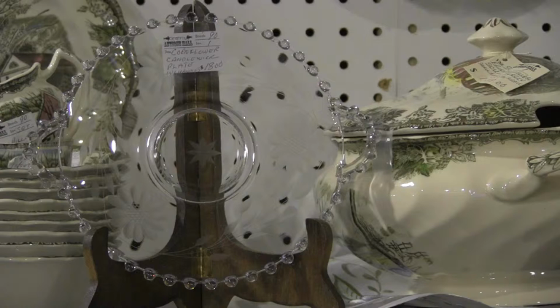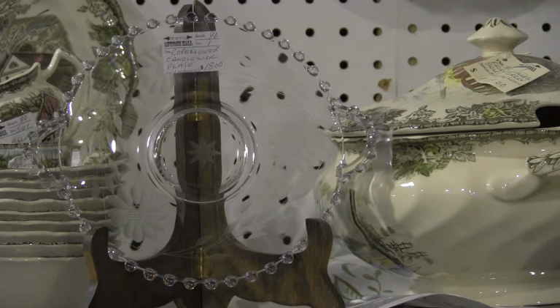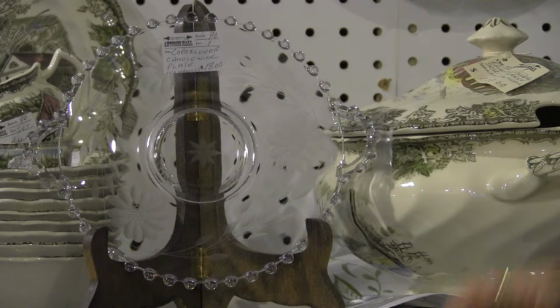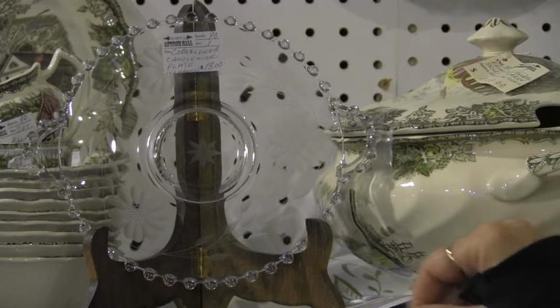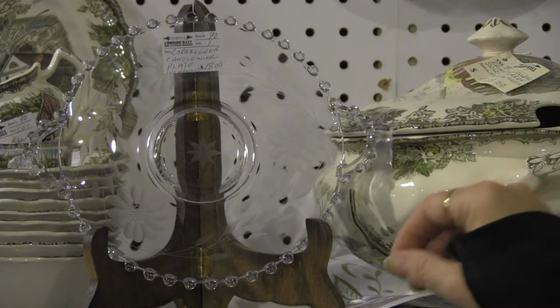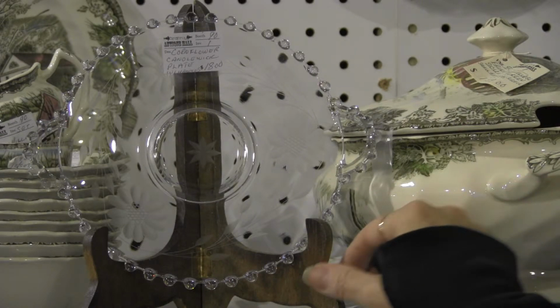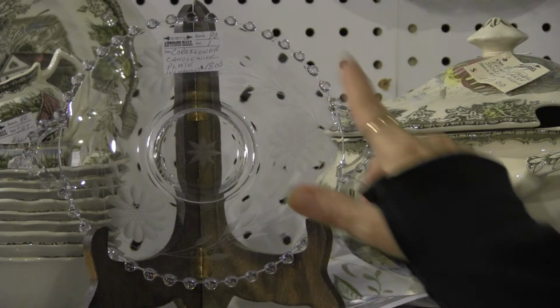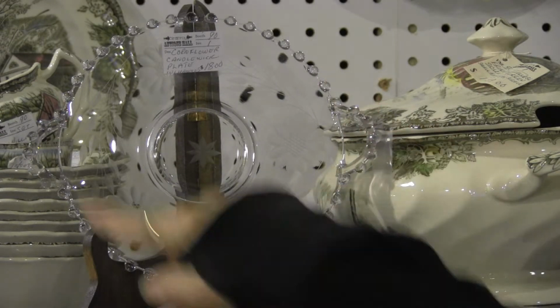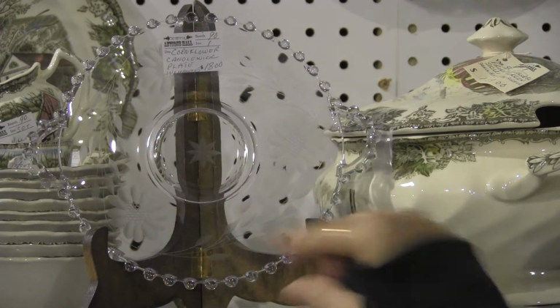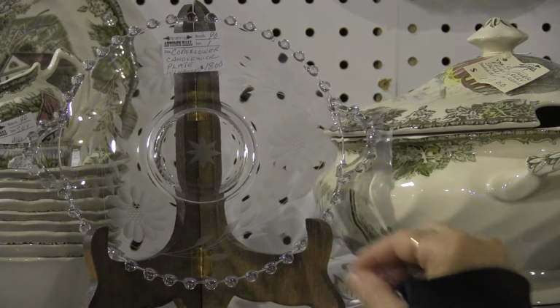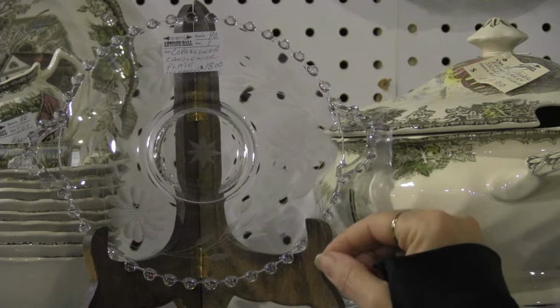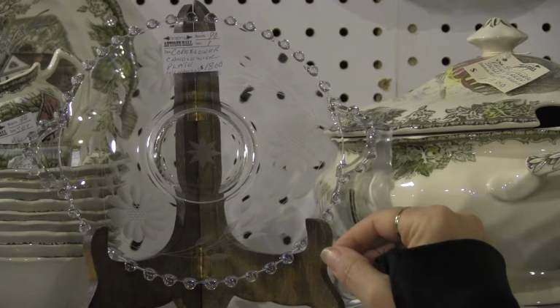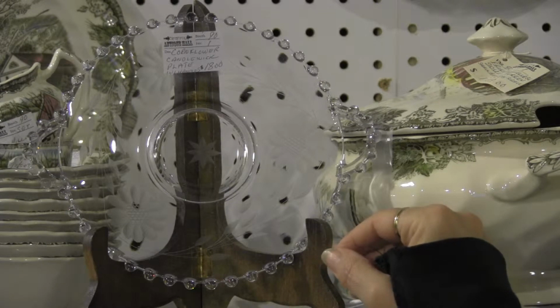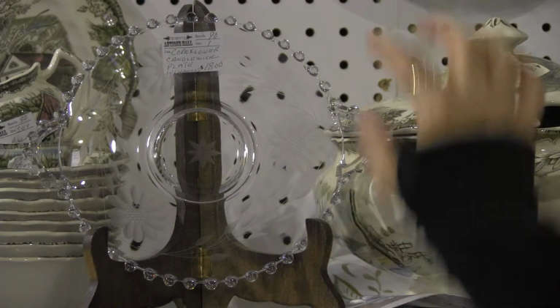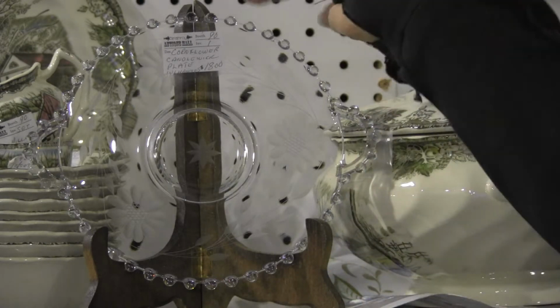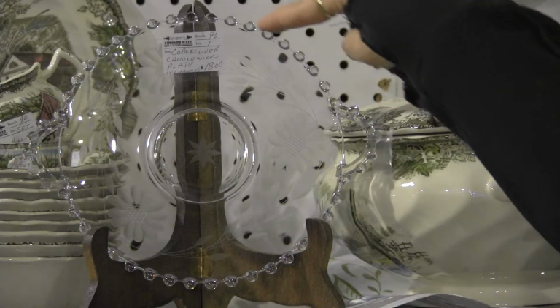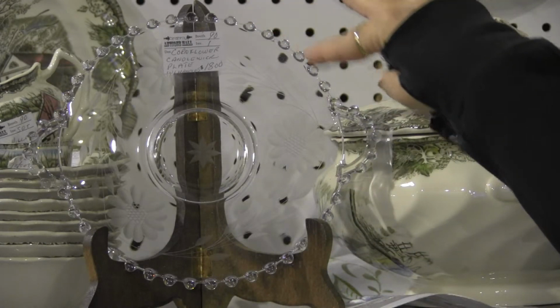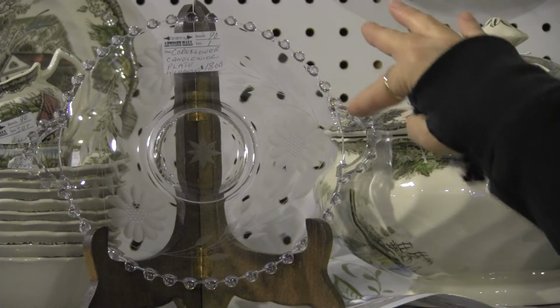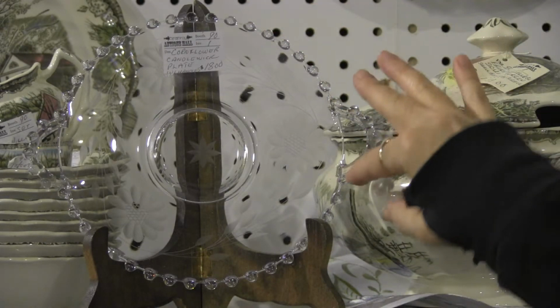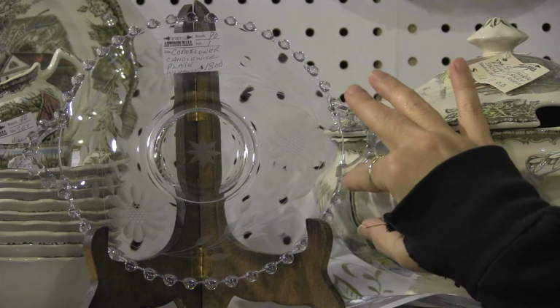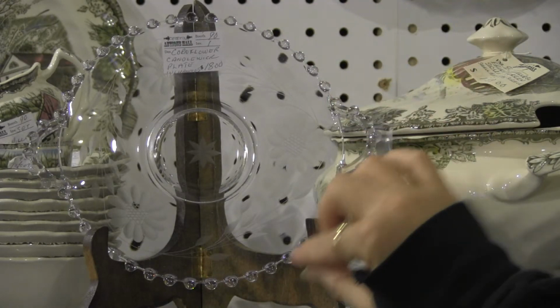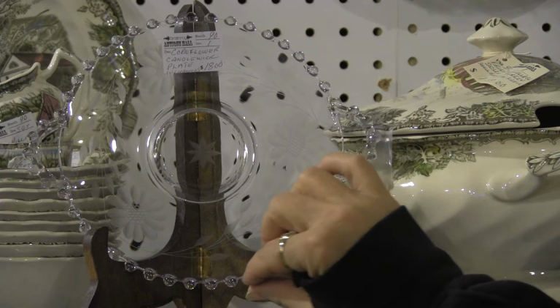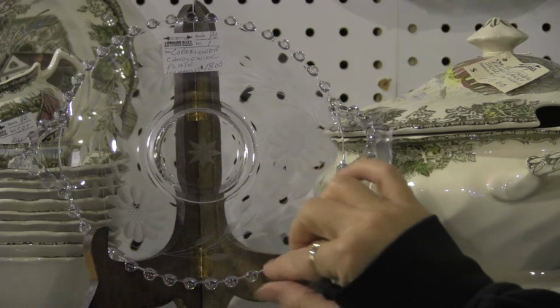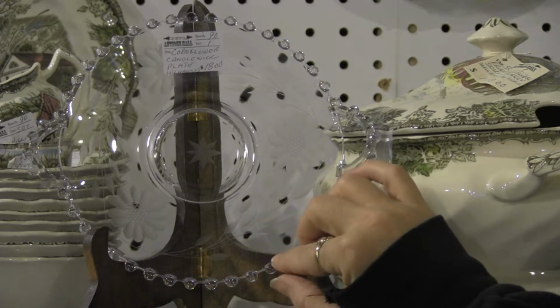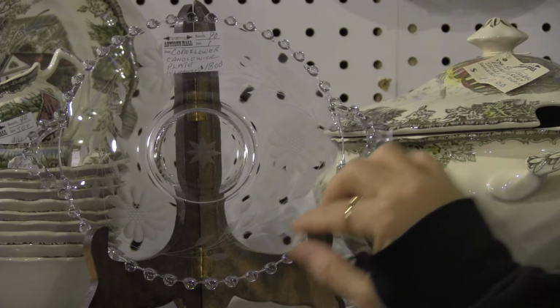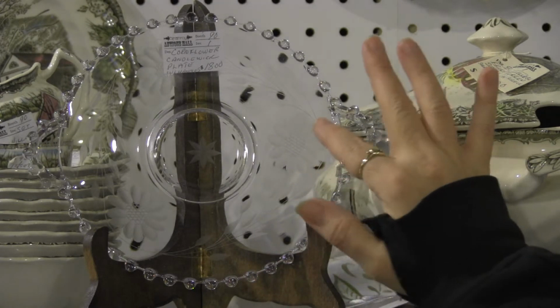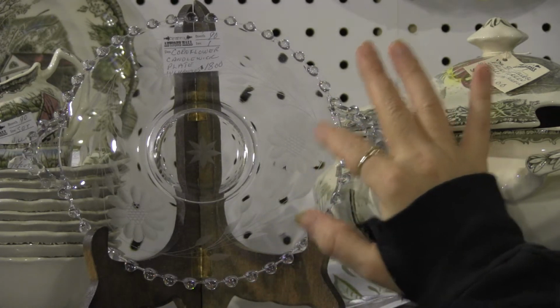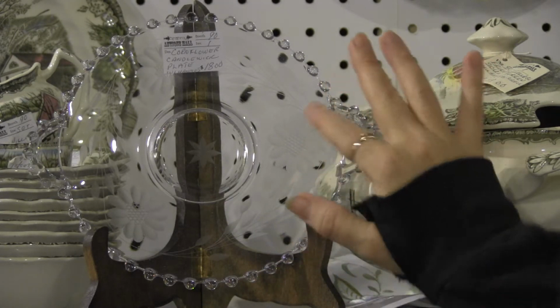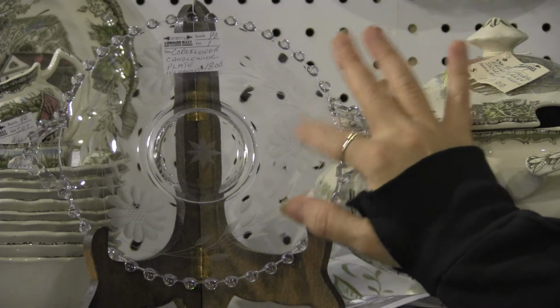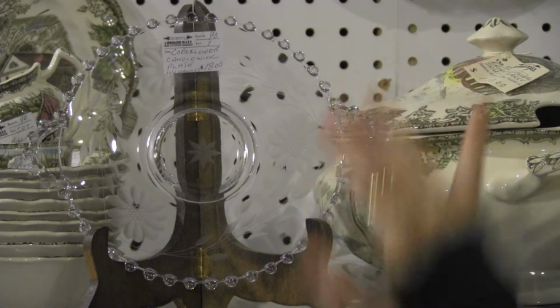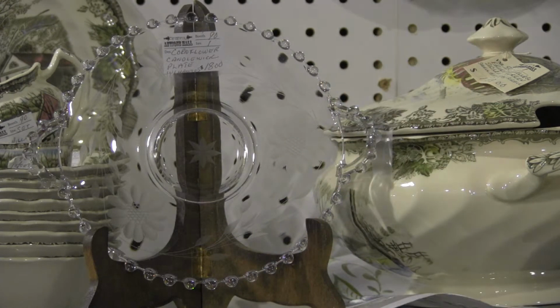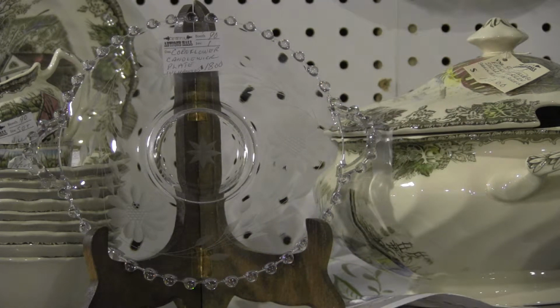We are constantly asked what's corn flour — this is corn flour. We're also asked what's candle wick — this is candle wick on the edge. Candle wick can be by itself, or it can have corn flour and be combined together.